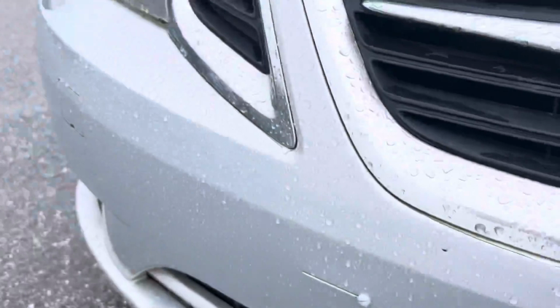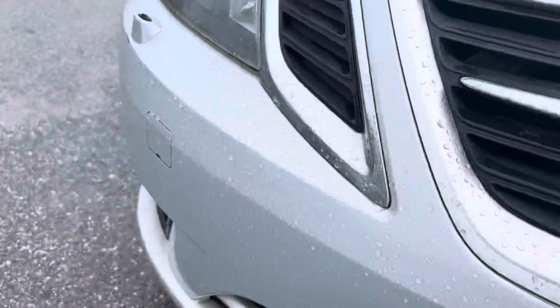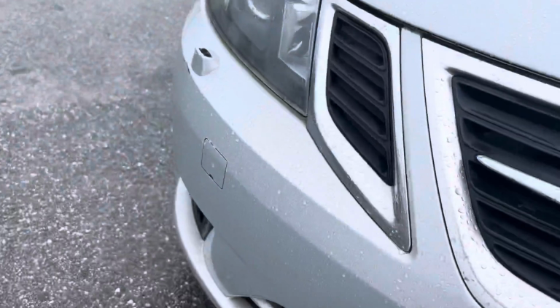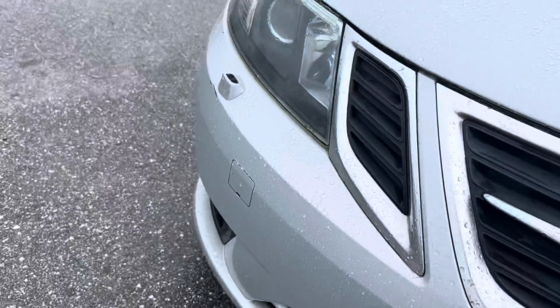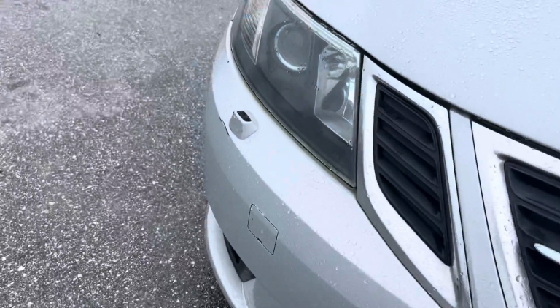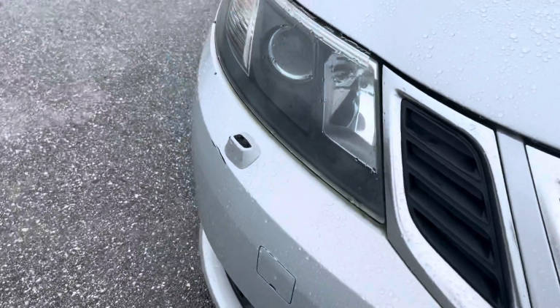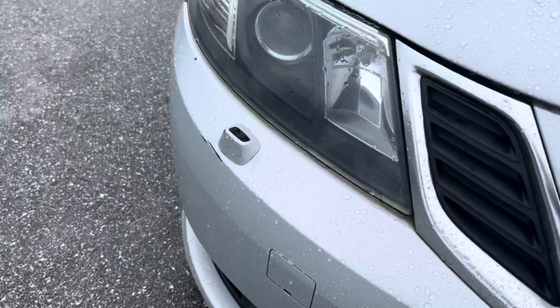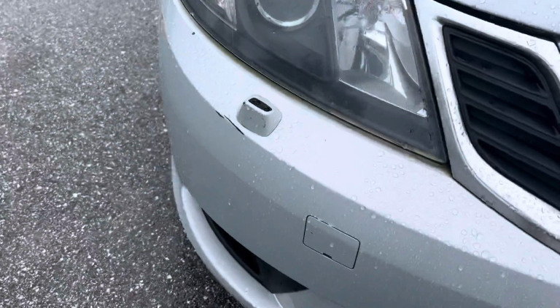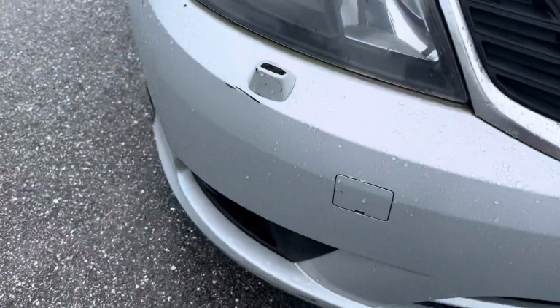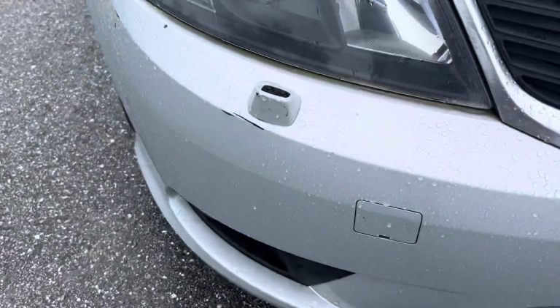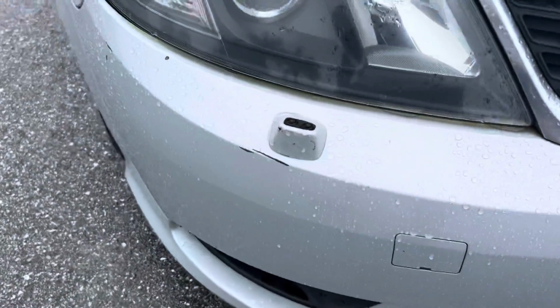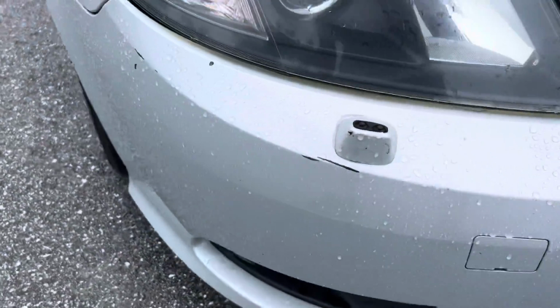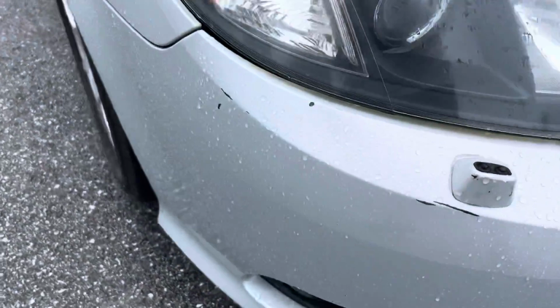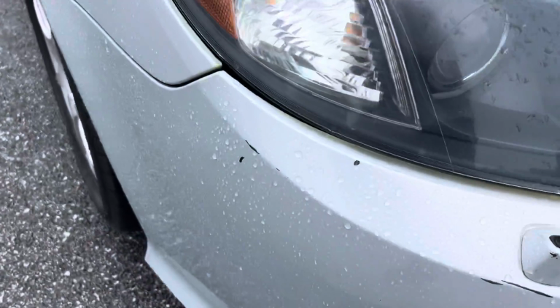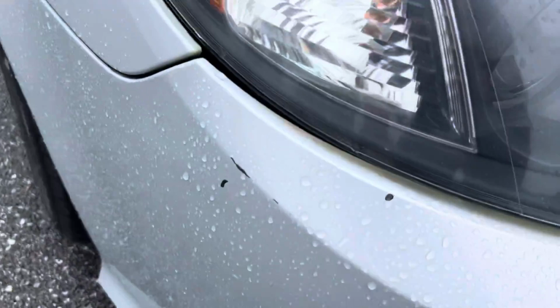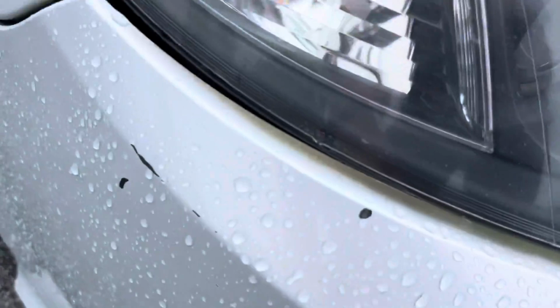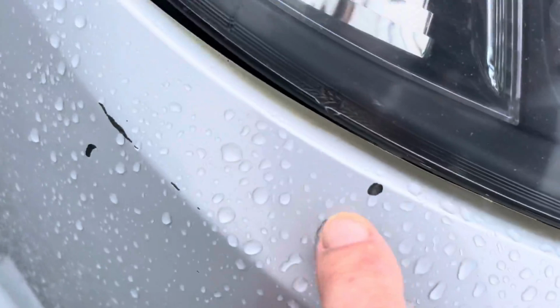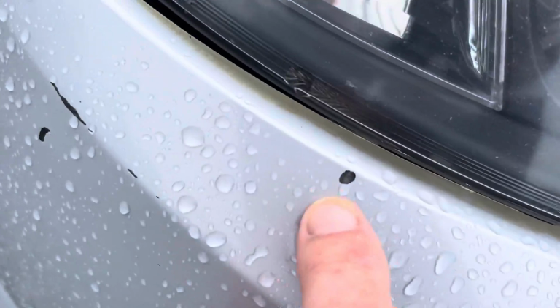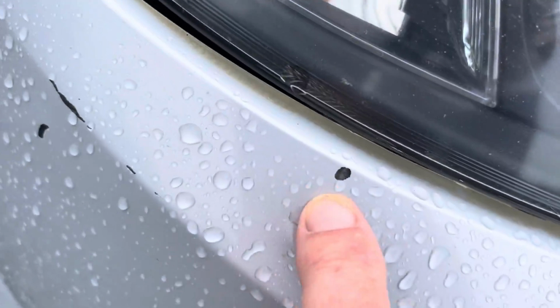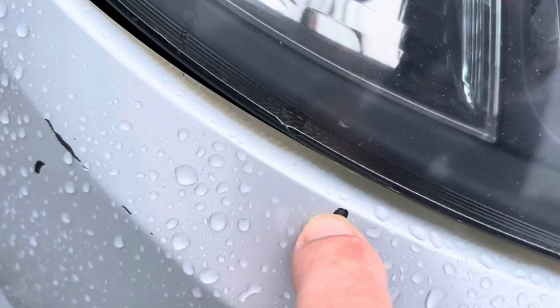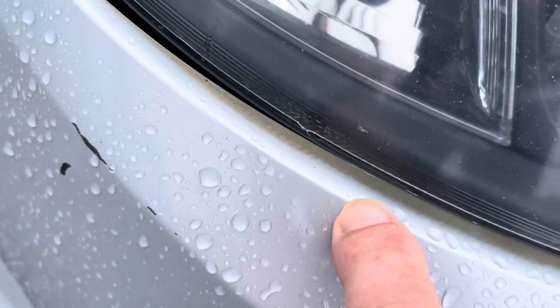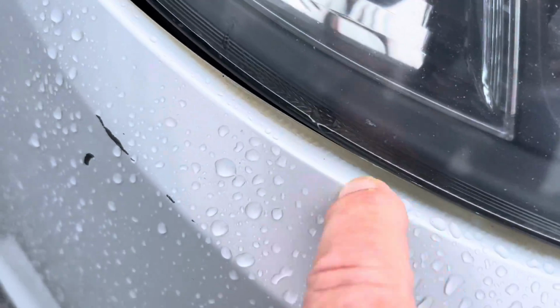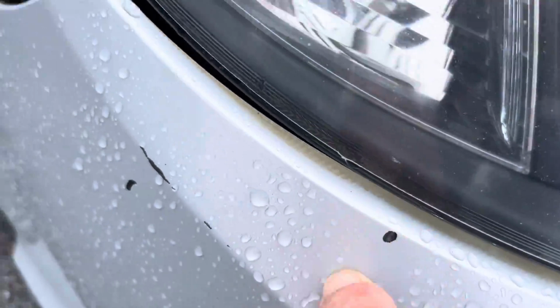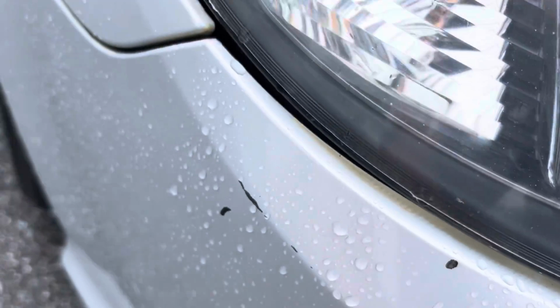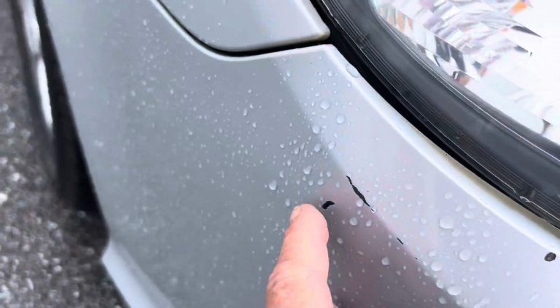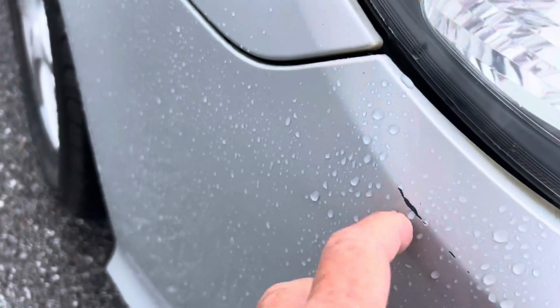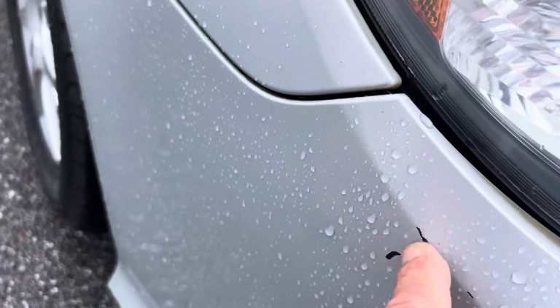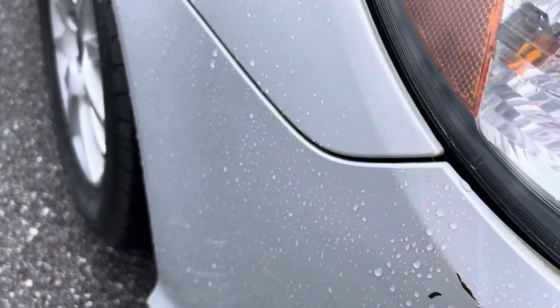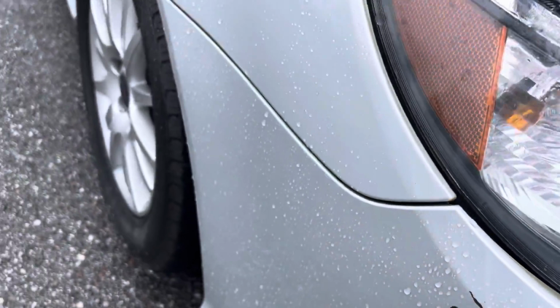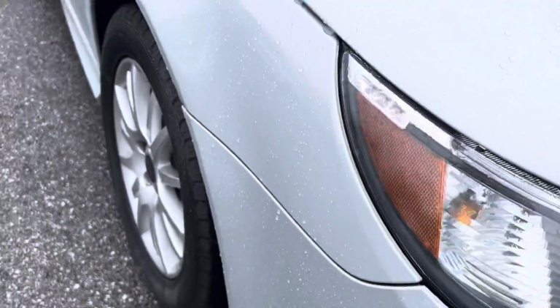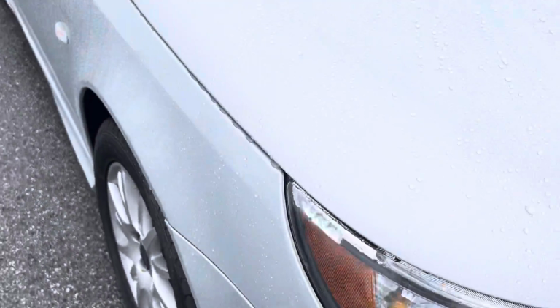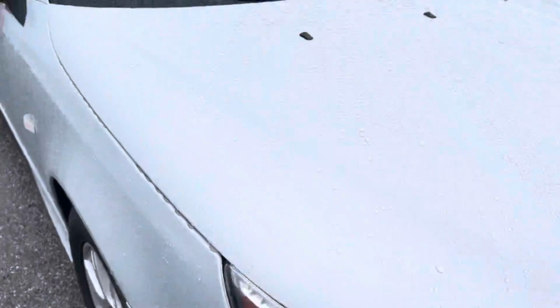Front end of this thing looks real good. I don't see any damage on it here. There's a little nick right there on the bumper — a little chip, easy touch-up stuff. Very simple.